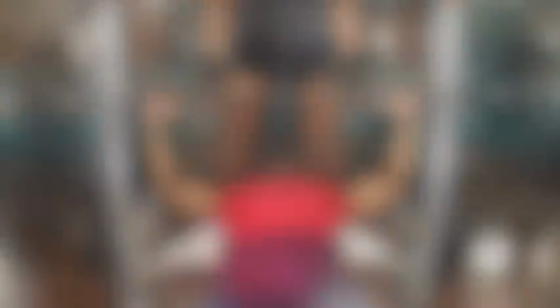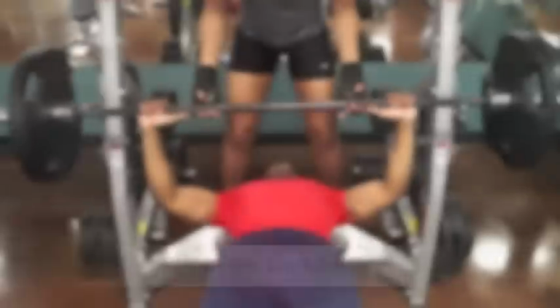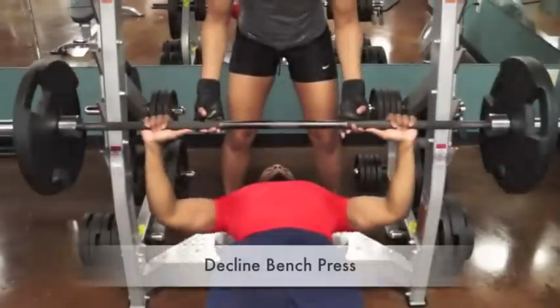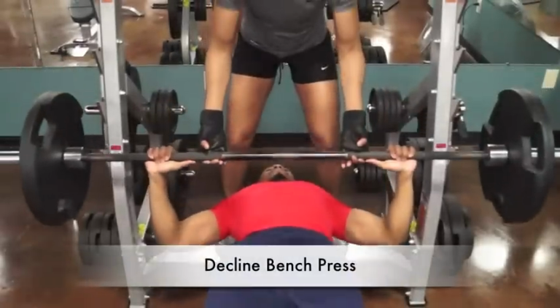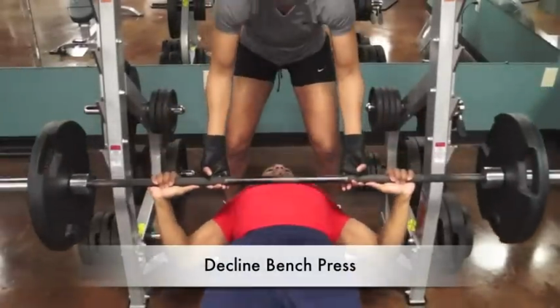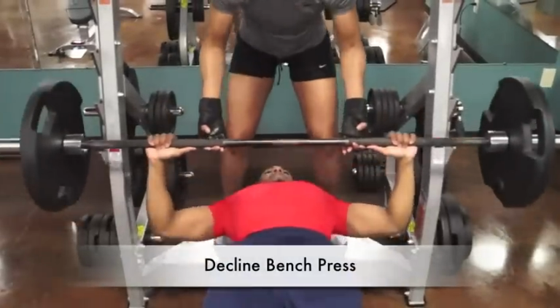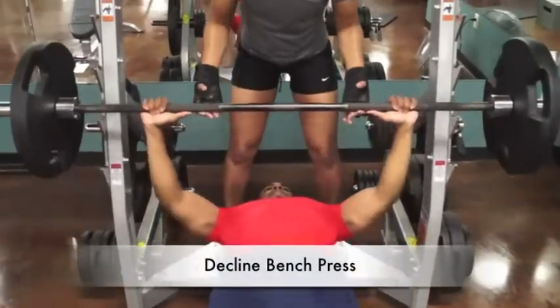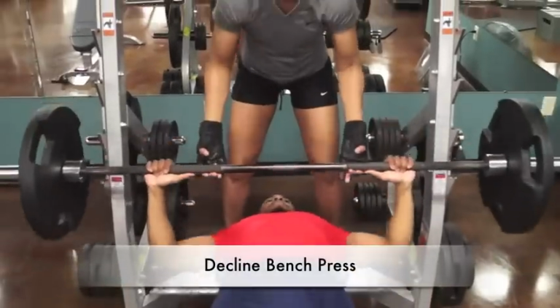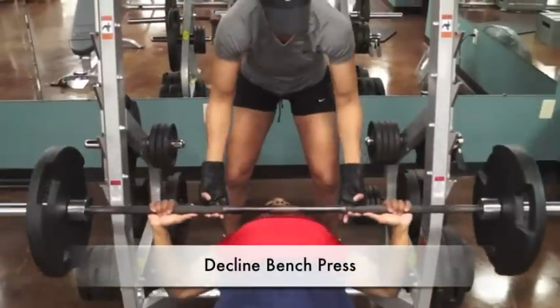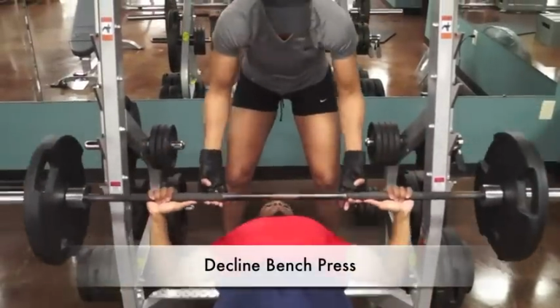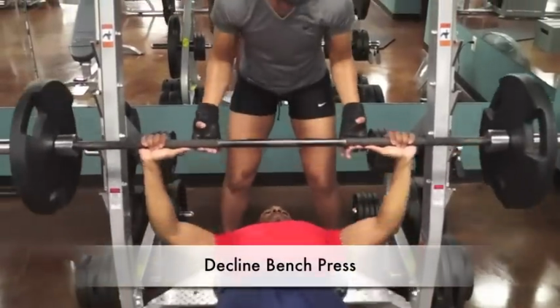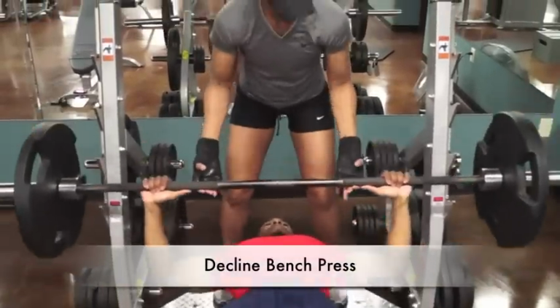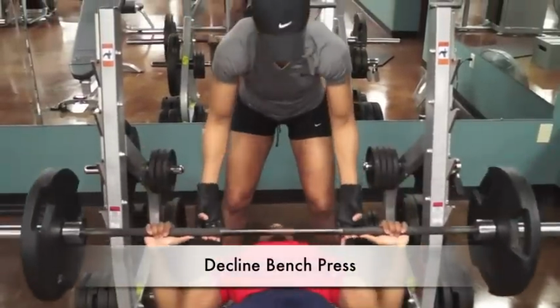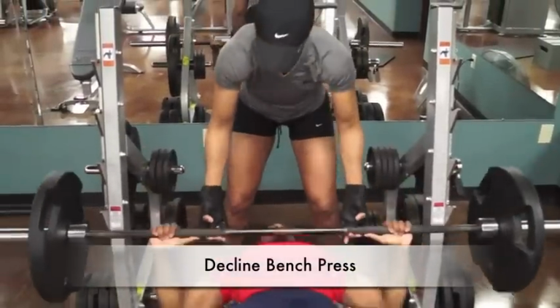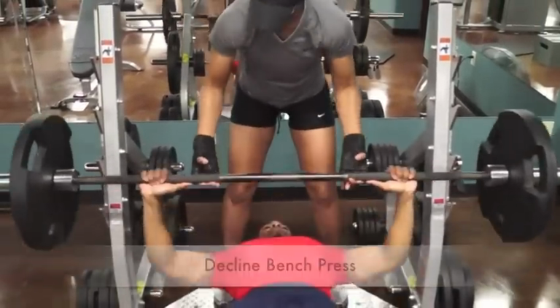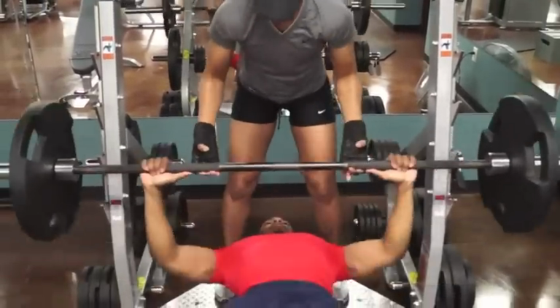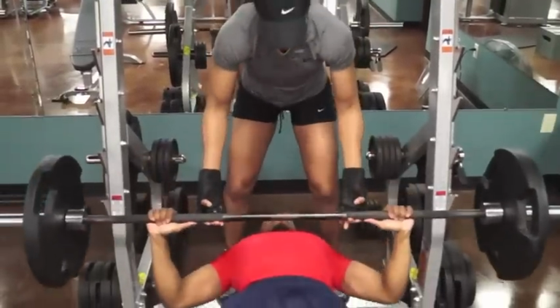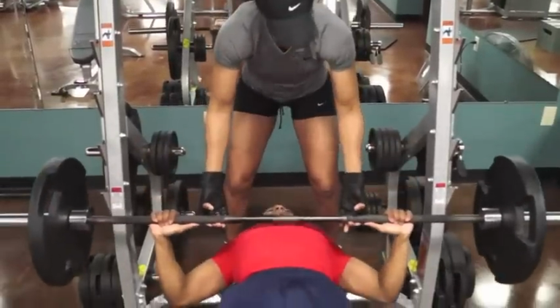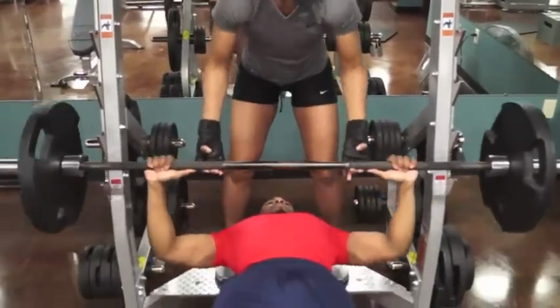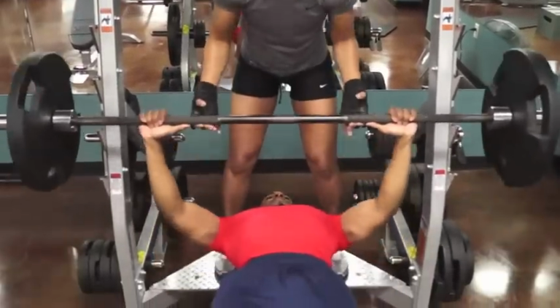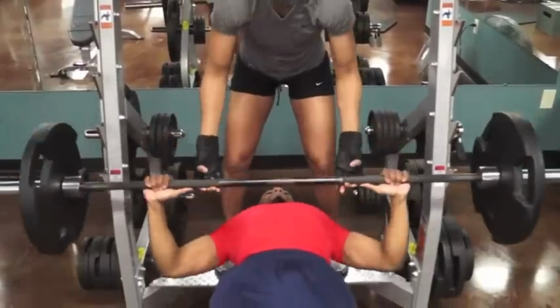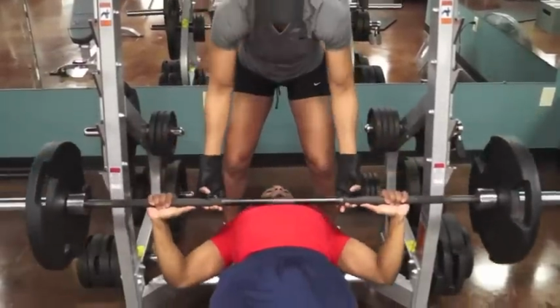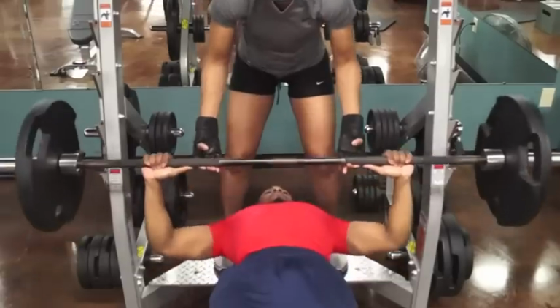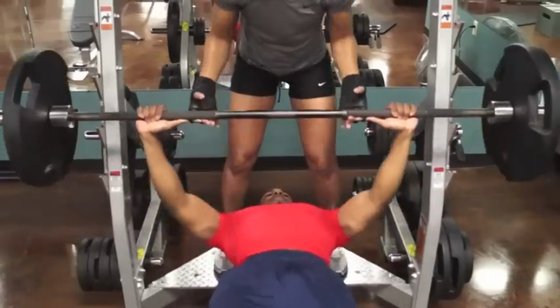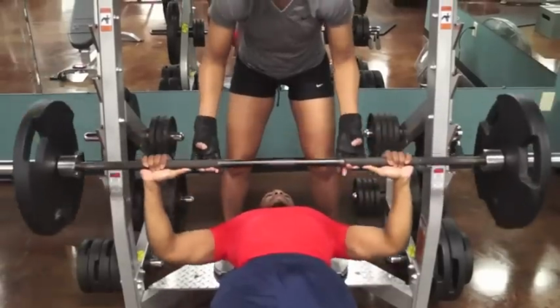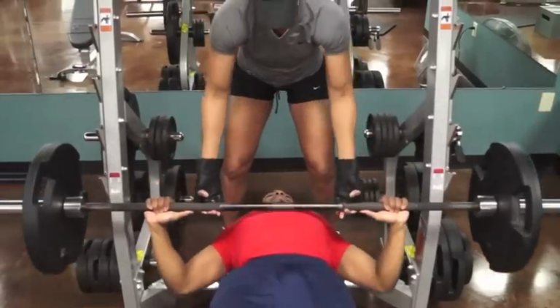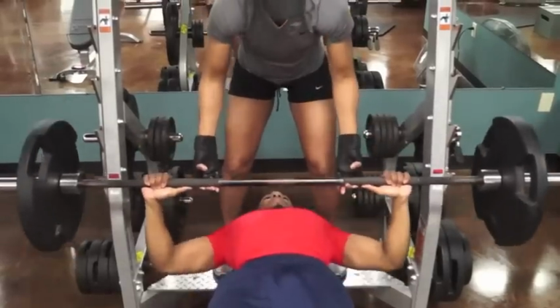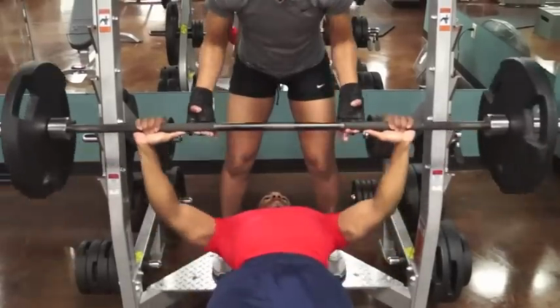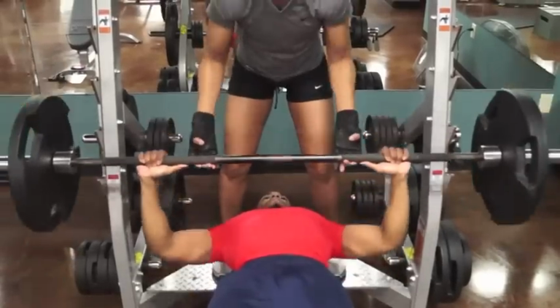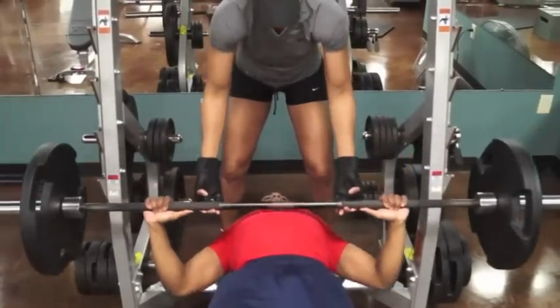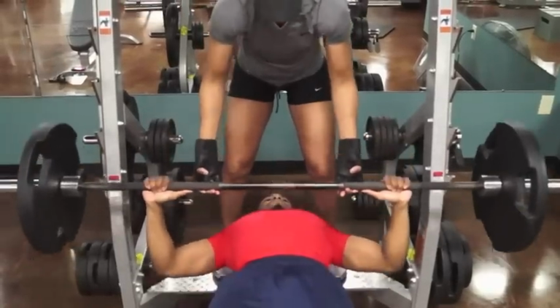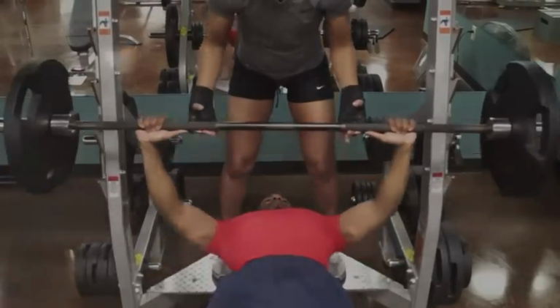The decline bench press is similar to the flat bench press and the incline press. The decline press targets the middle and lower pectoral muscles.